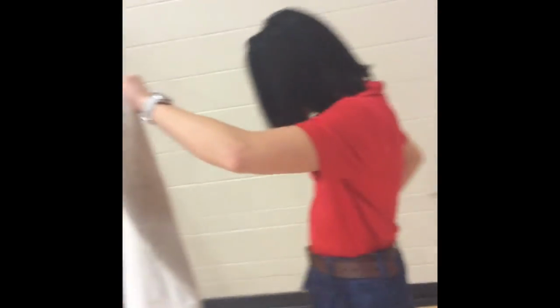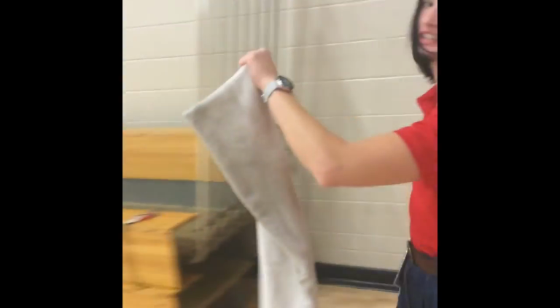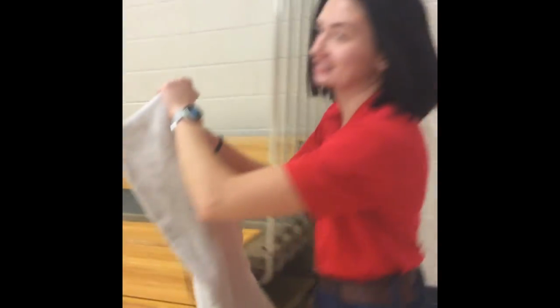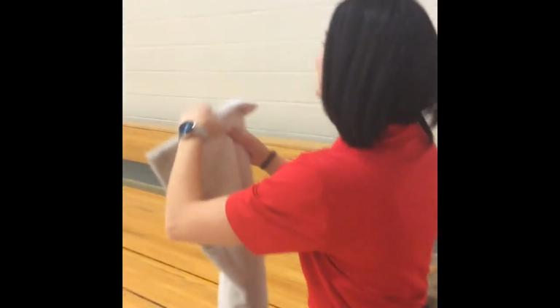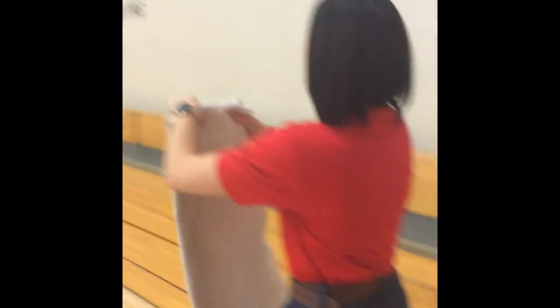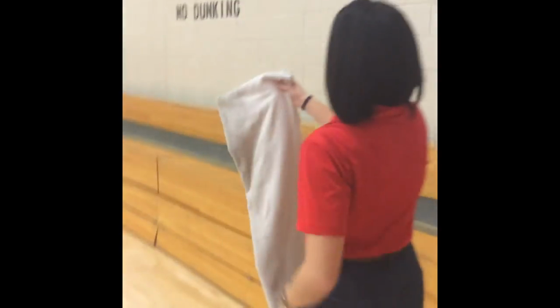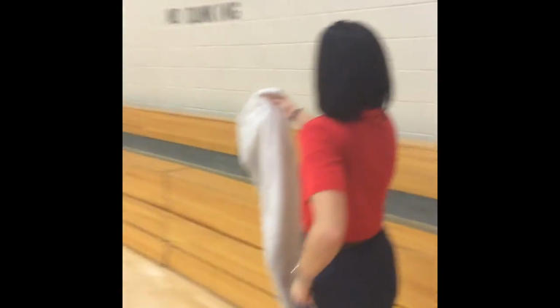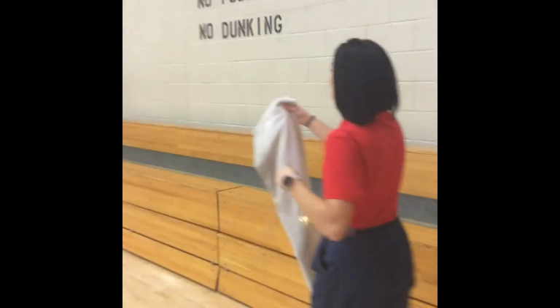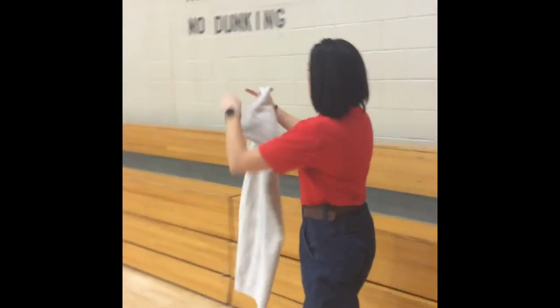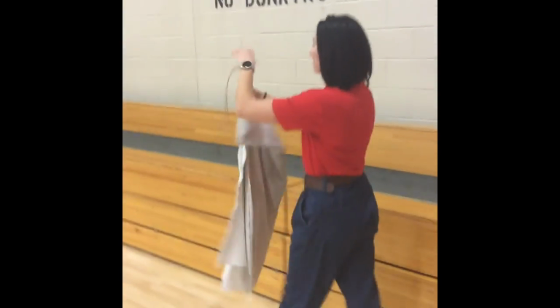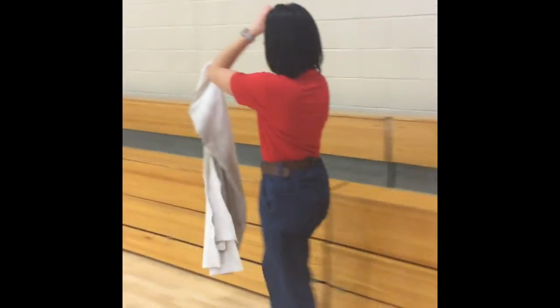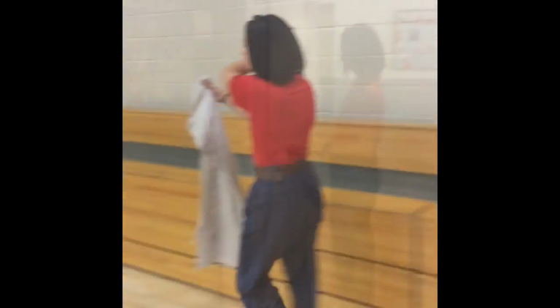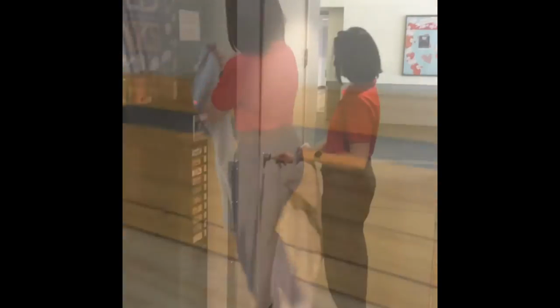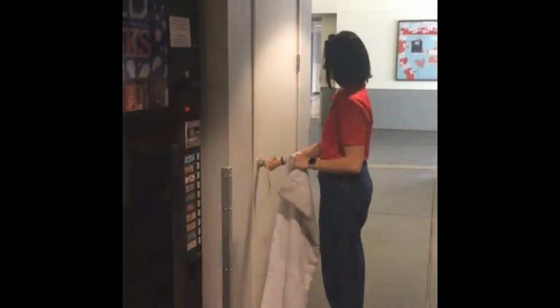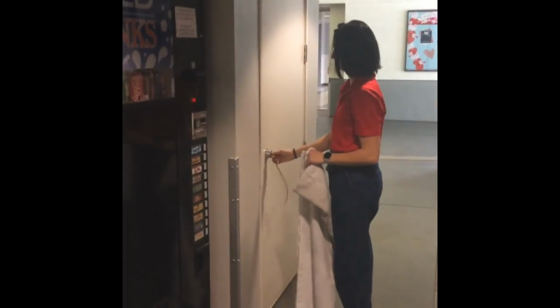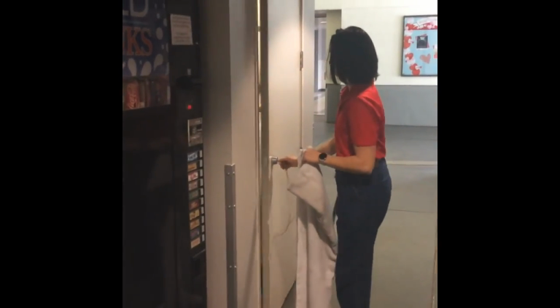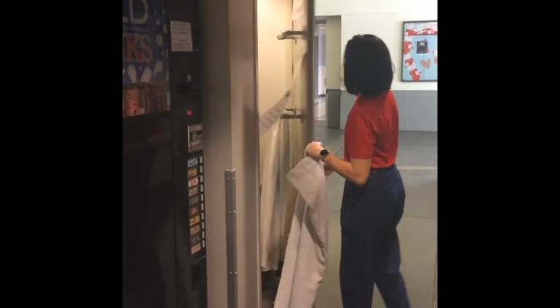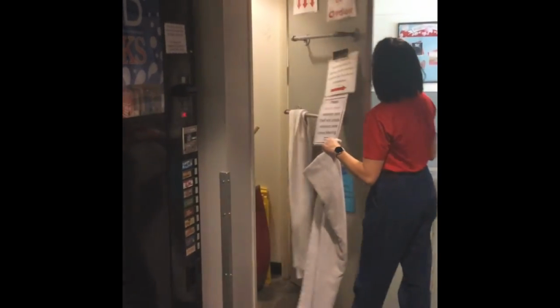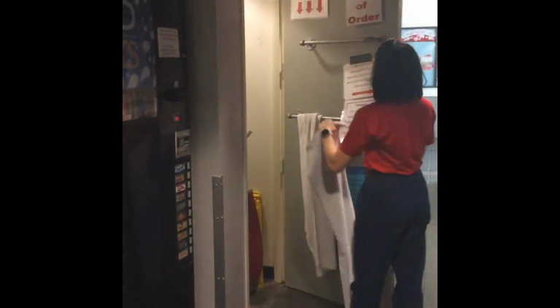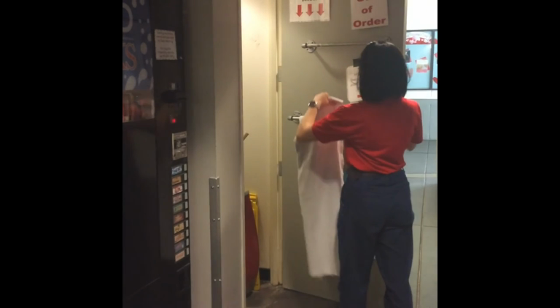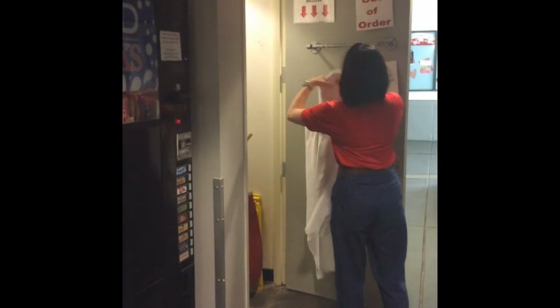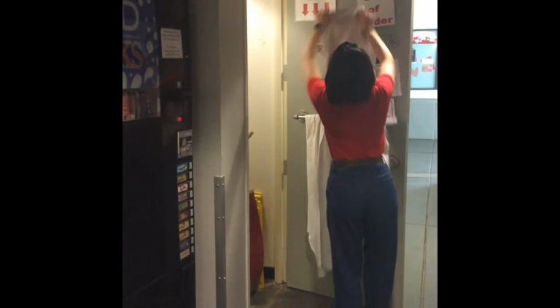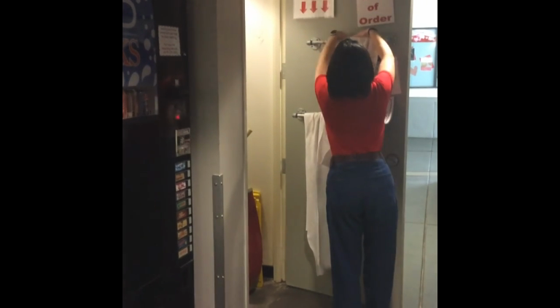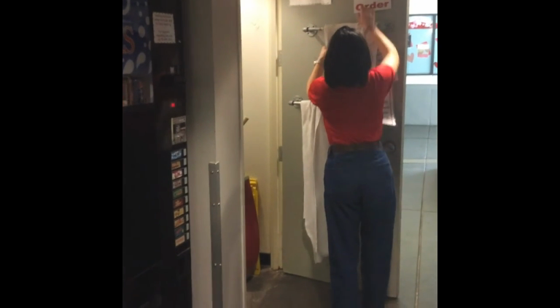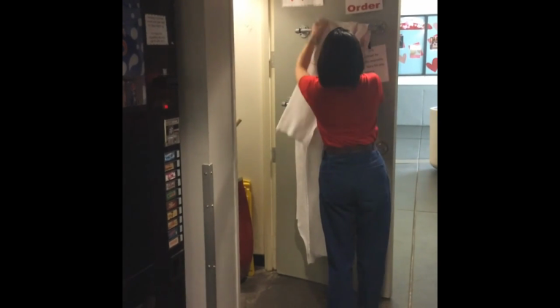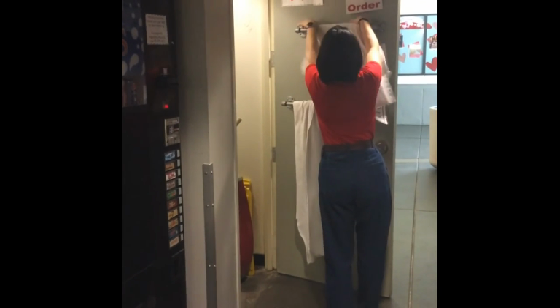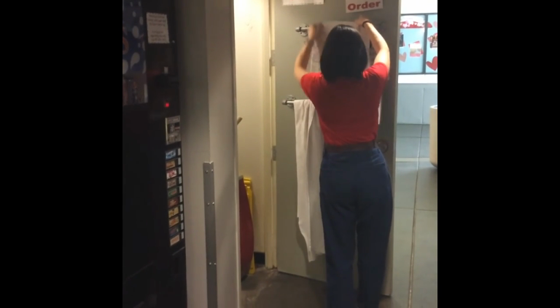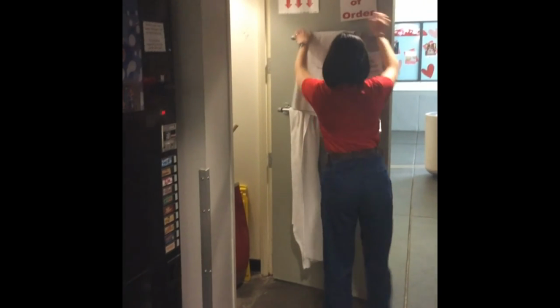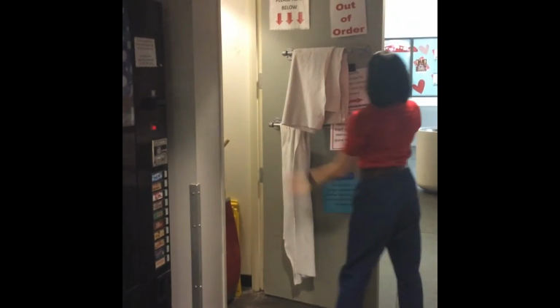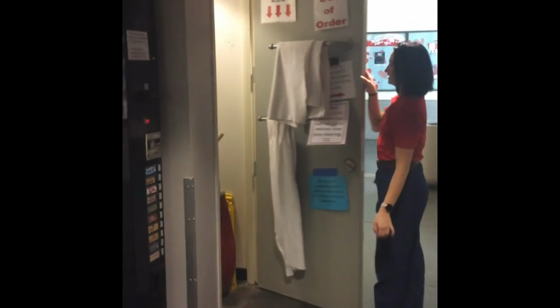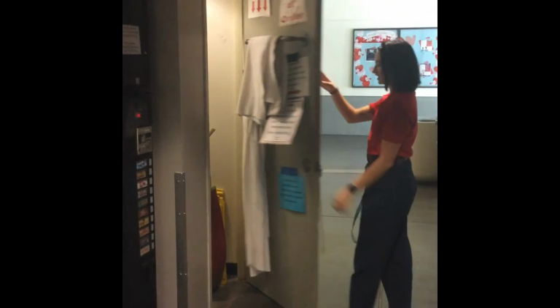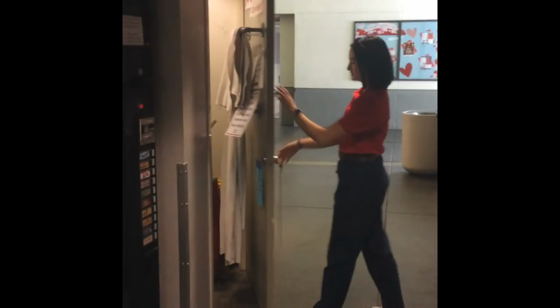It's pretty gross as you can see. You're going to put the towel back where you found it and lock the door.